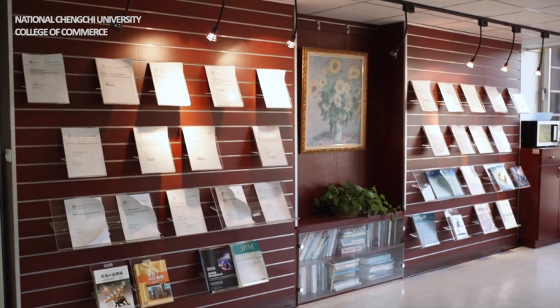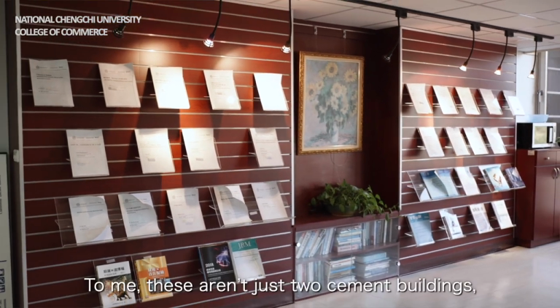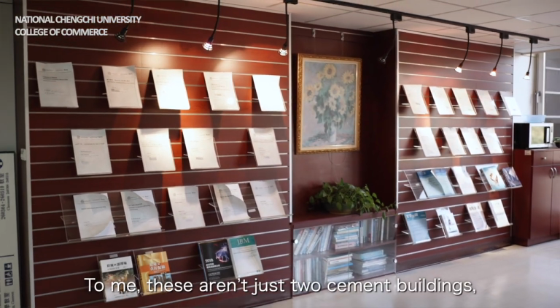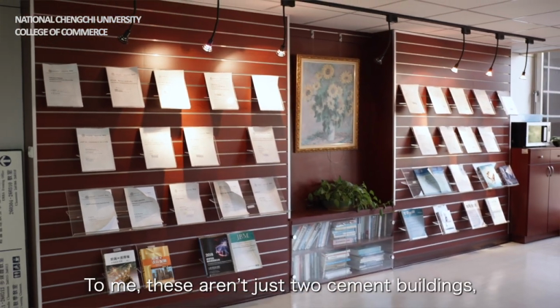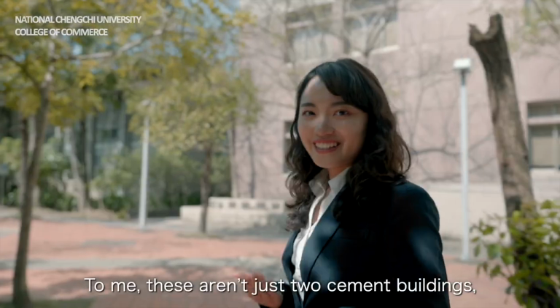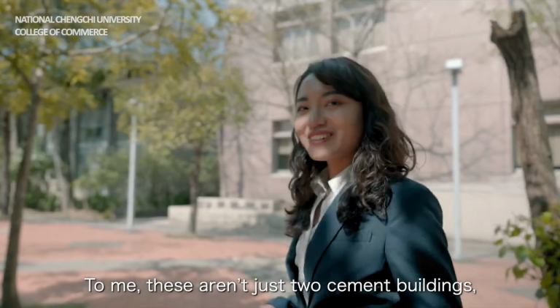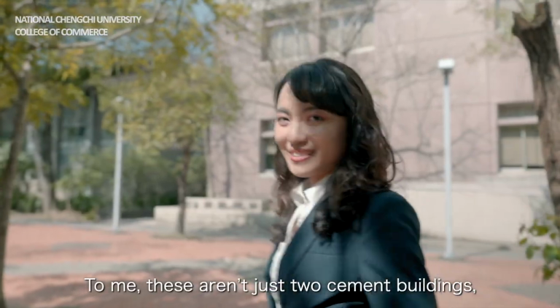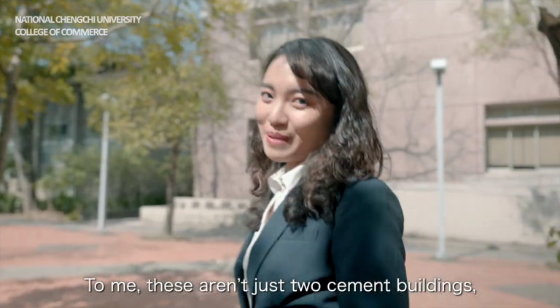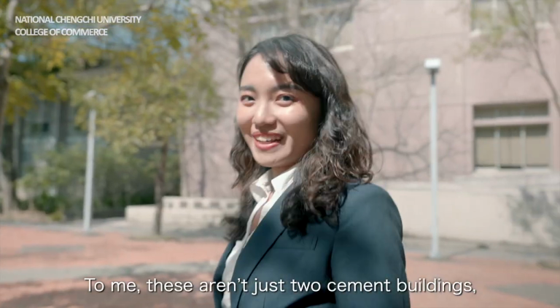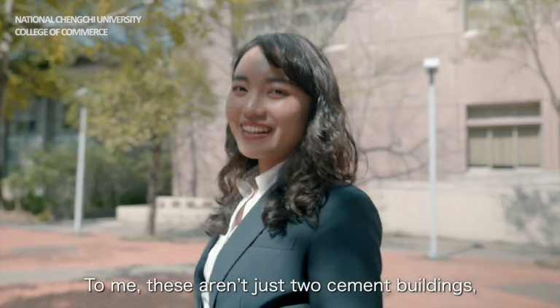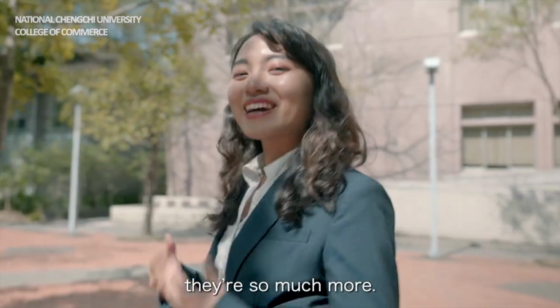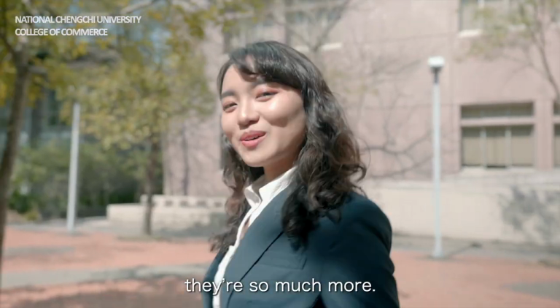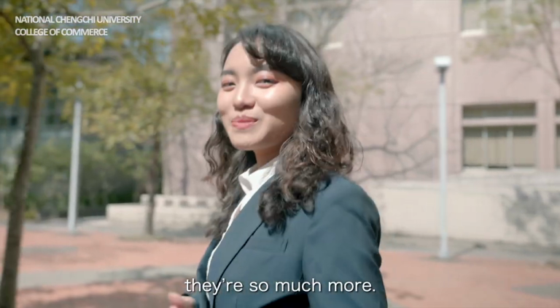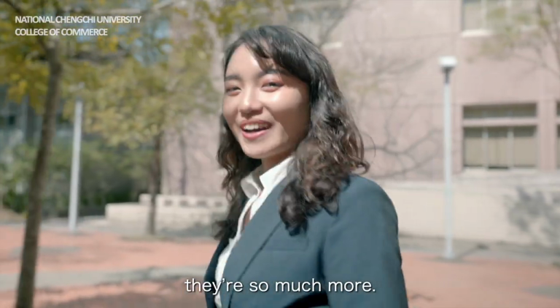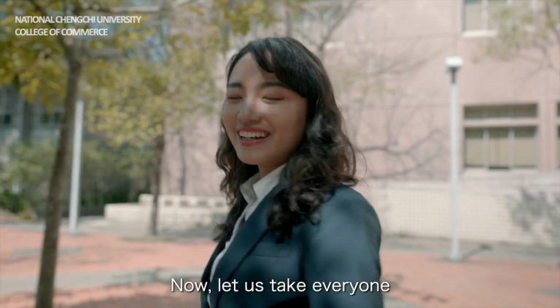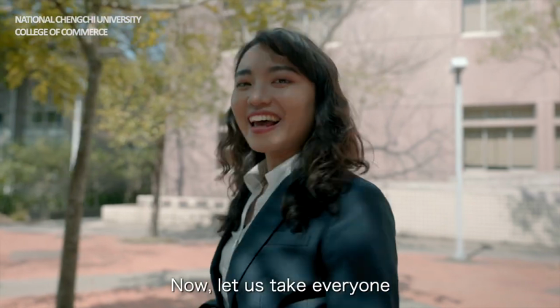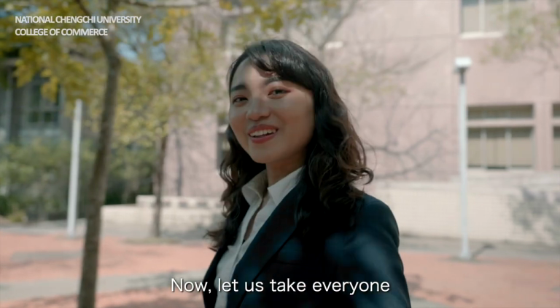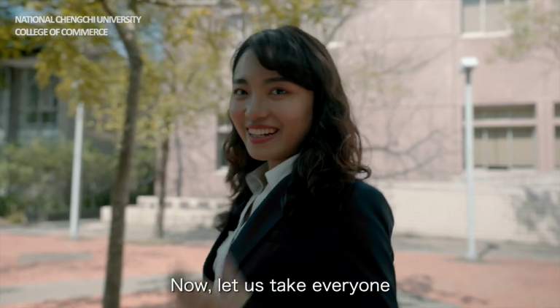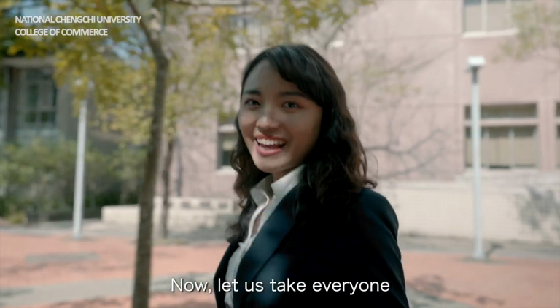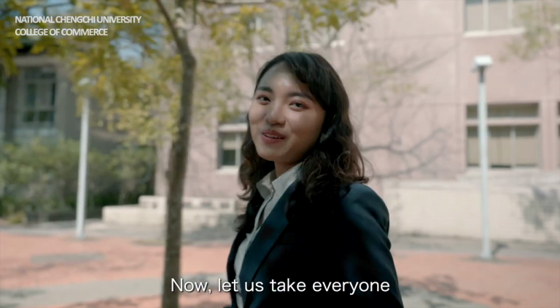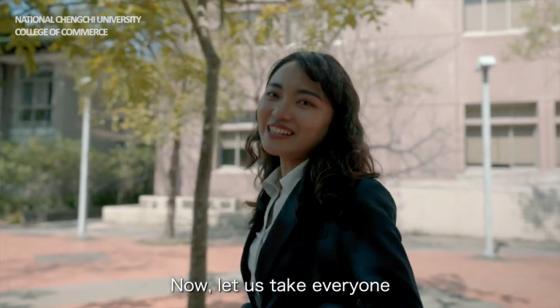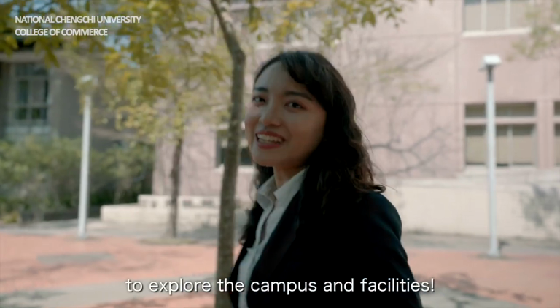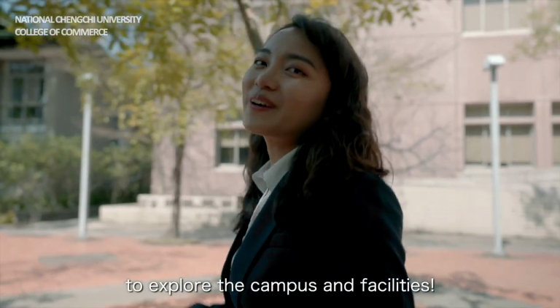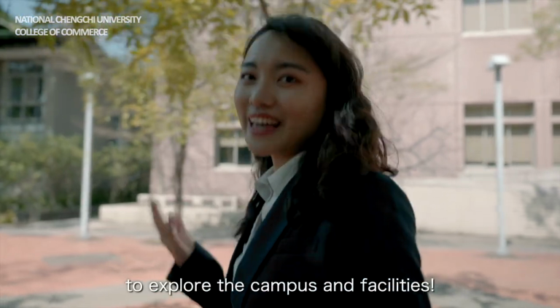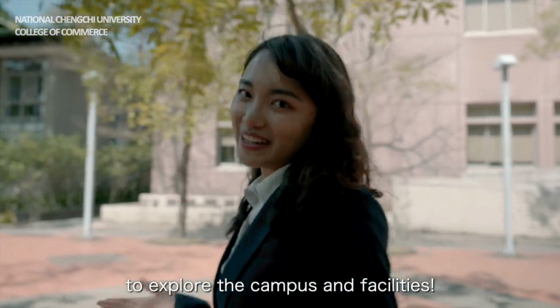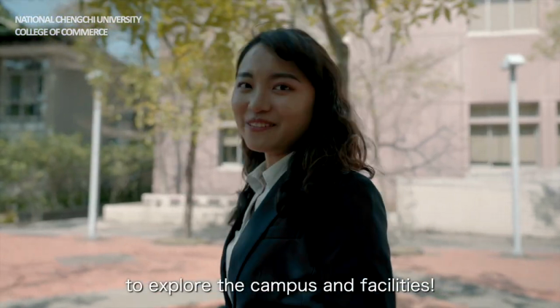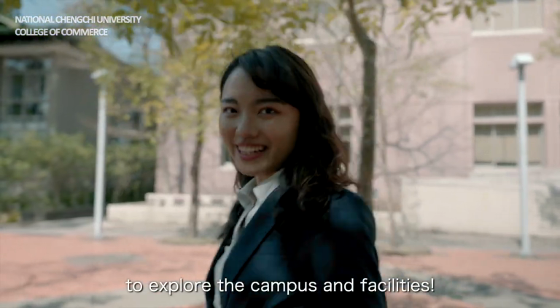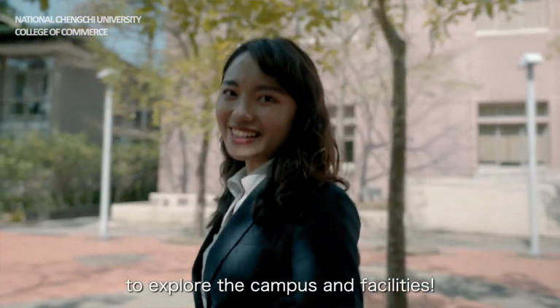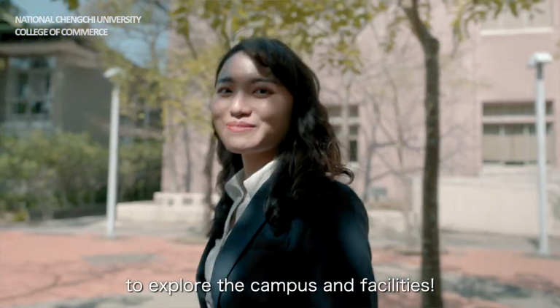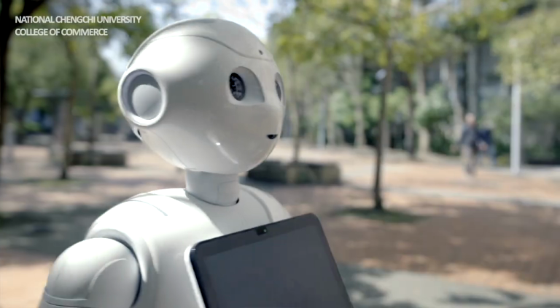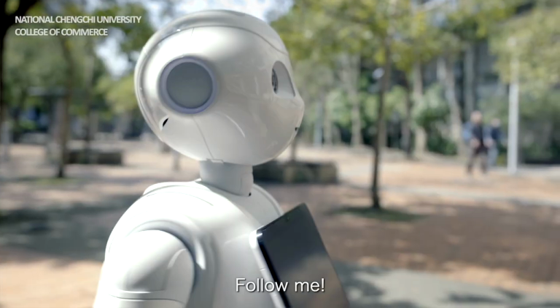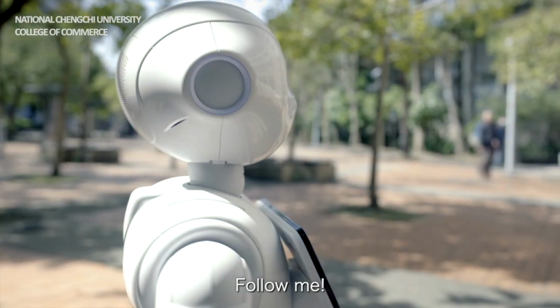To me, these aren't just two cement buildings — there is so much more. Now, let us take everyone to explore the campus and facilities. Follow me.